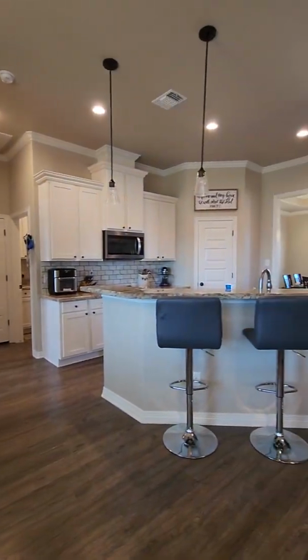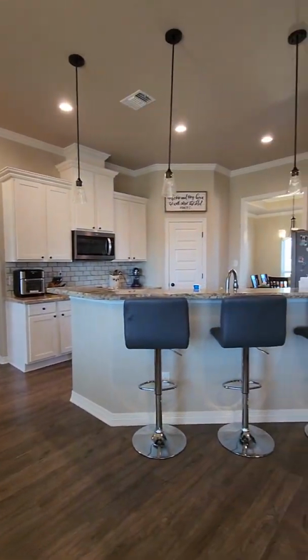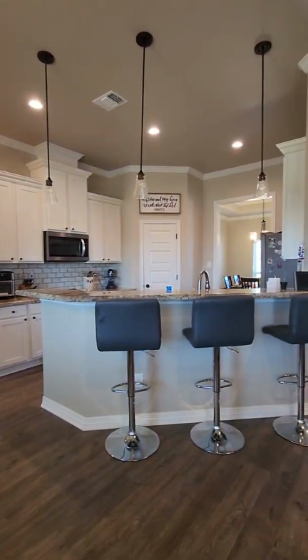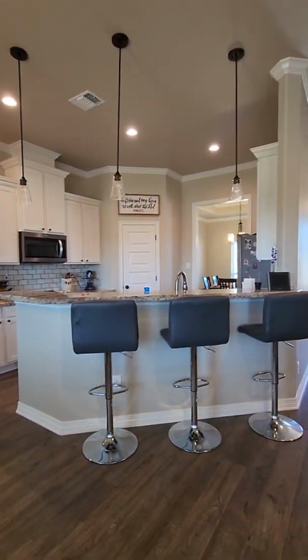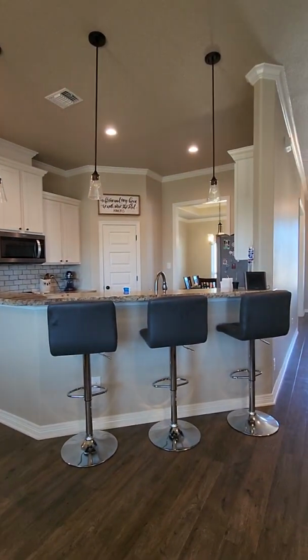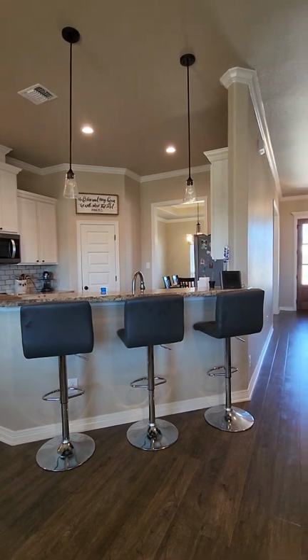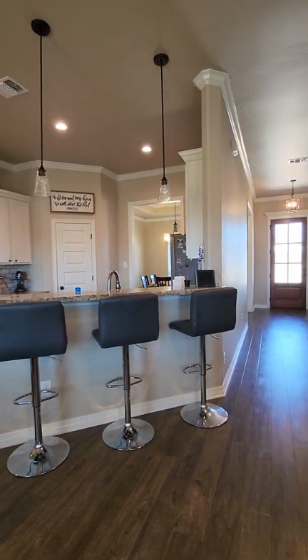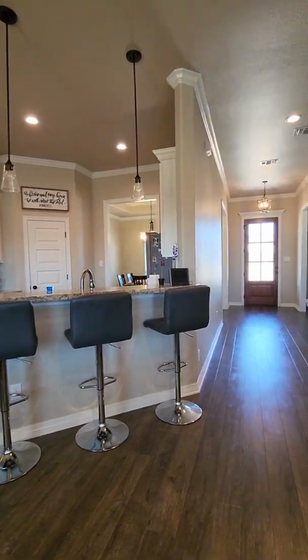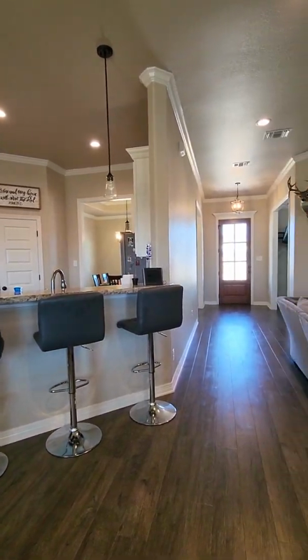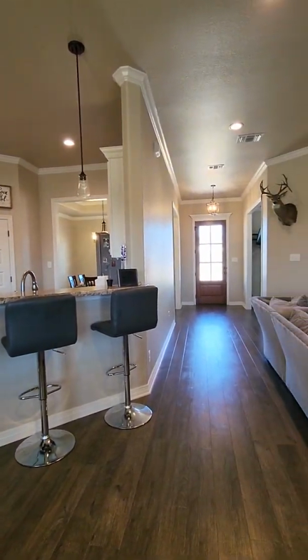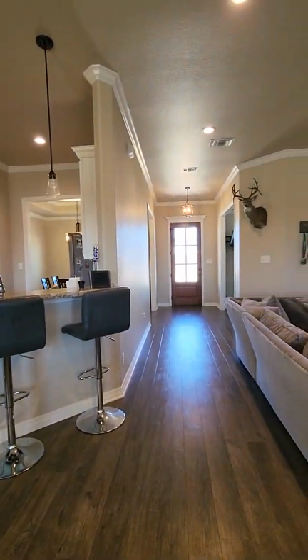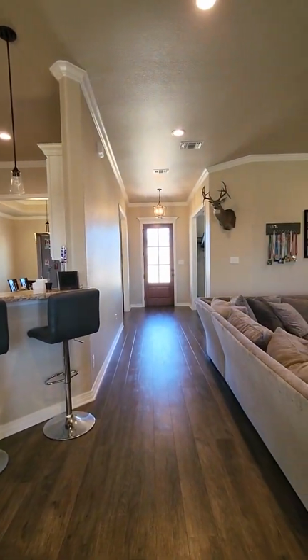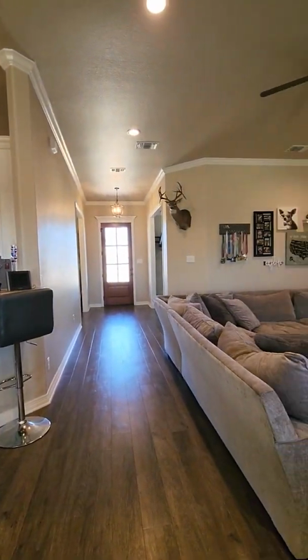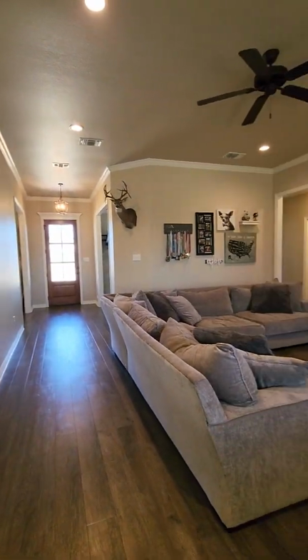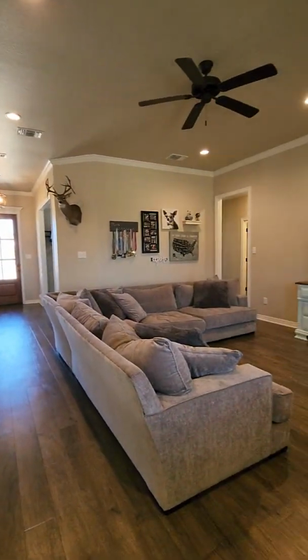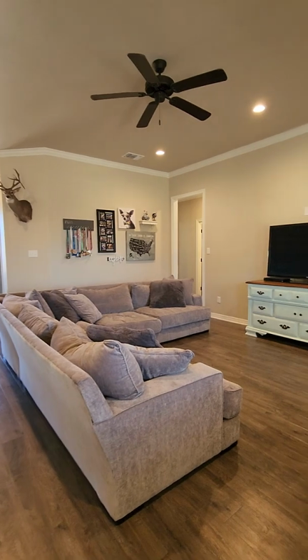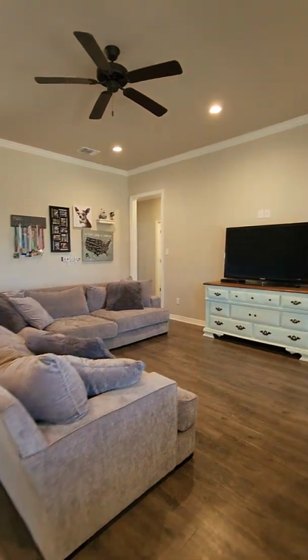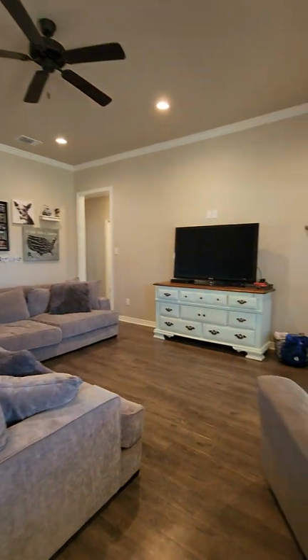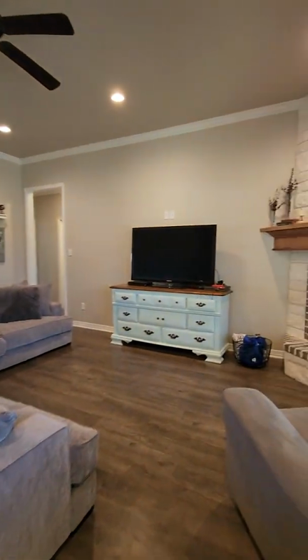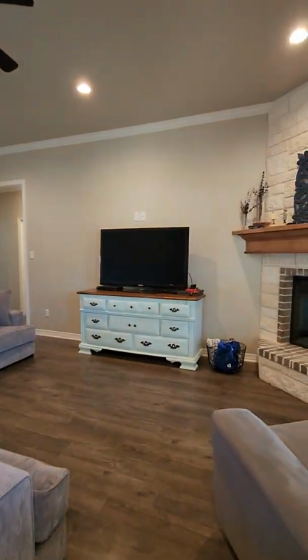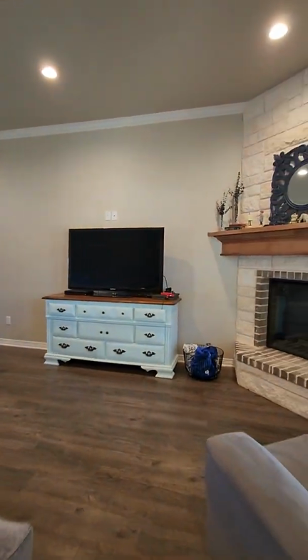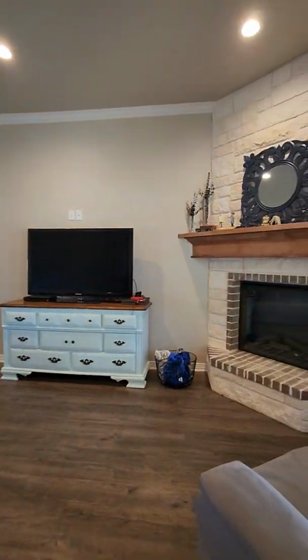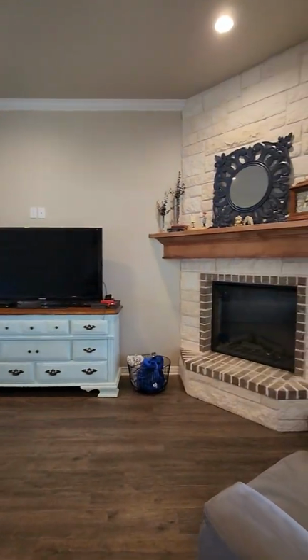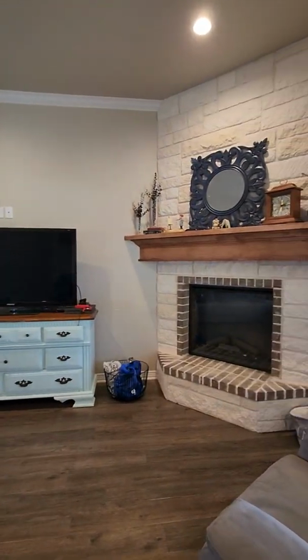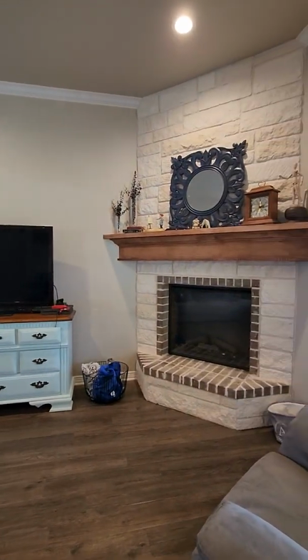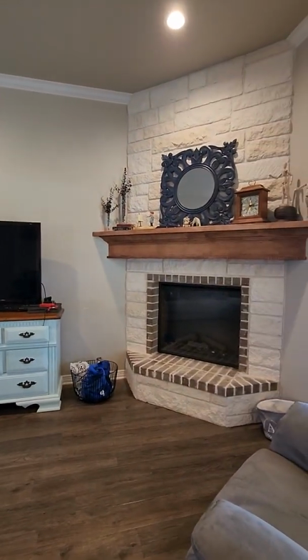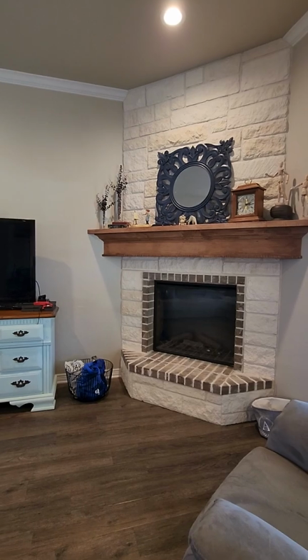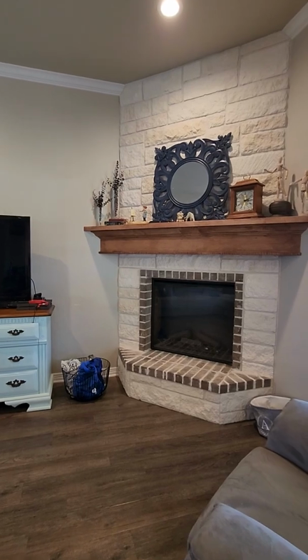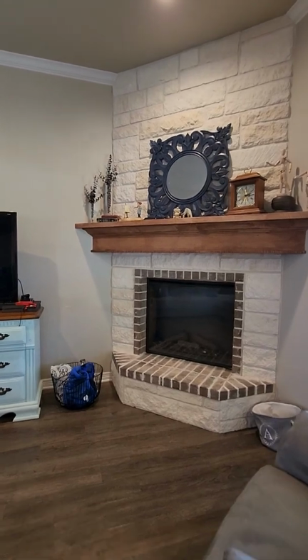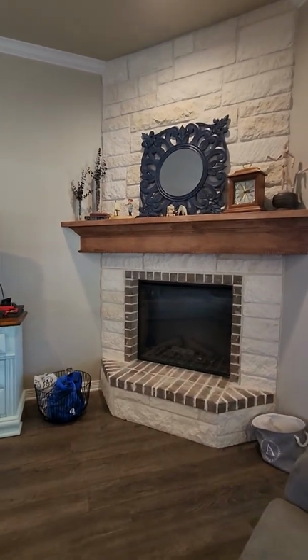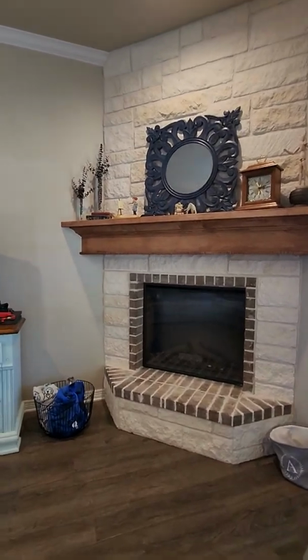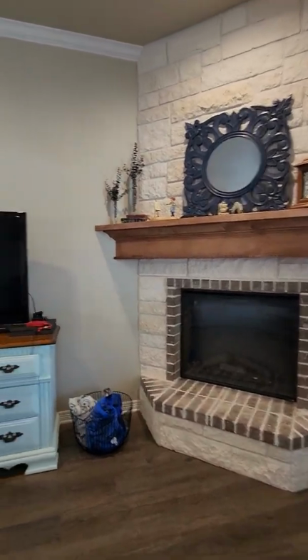They are using it as a sitting area with a coffee bar. This is looking into the kitchen. There is a fireplace here, stoned all the way up to the ceiling.